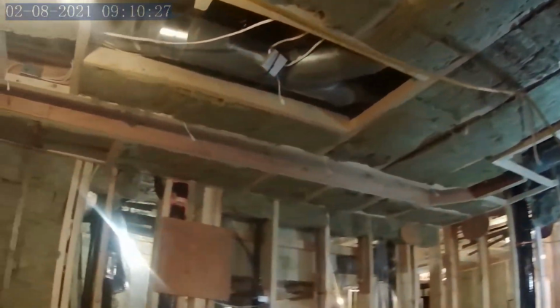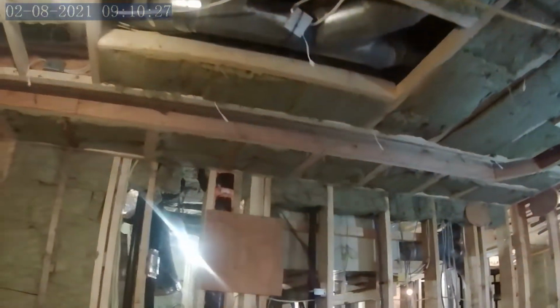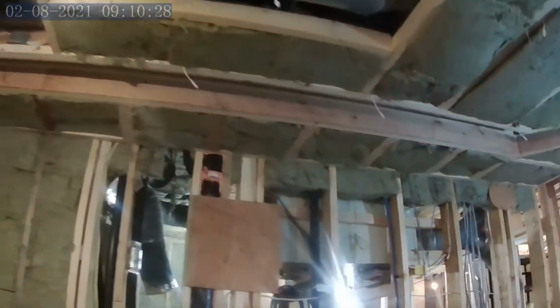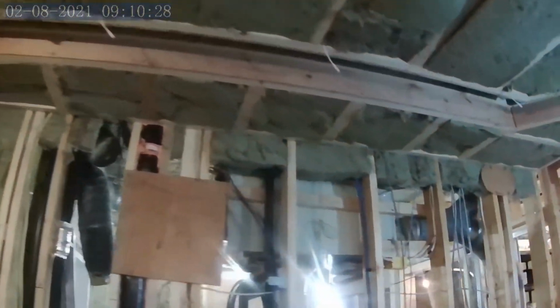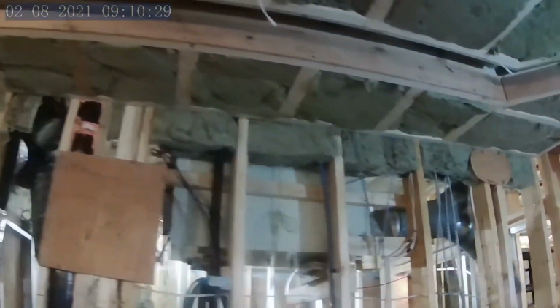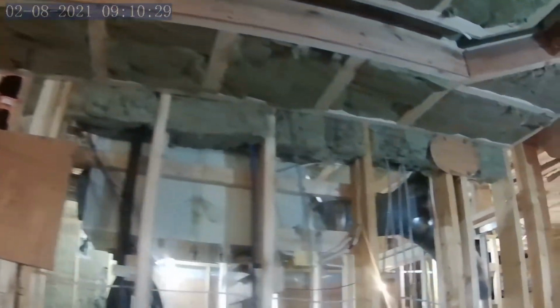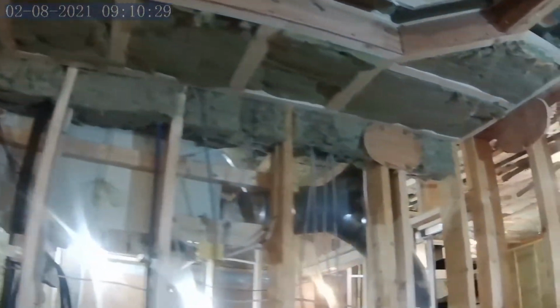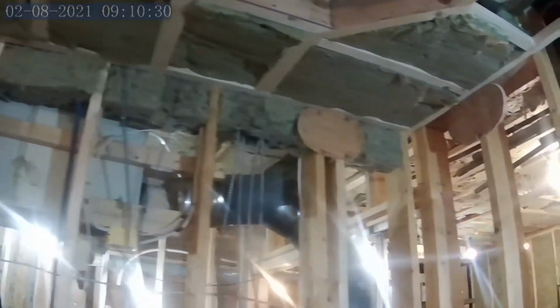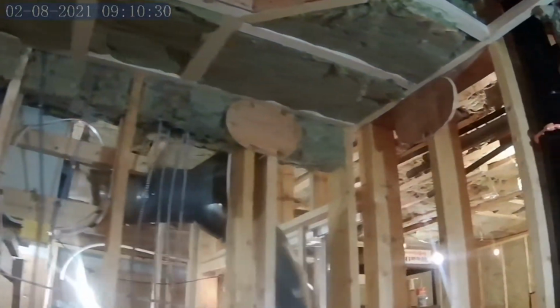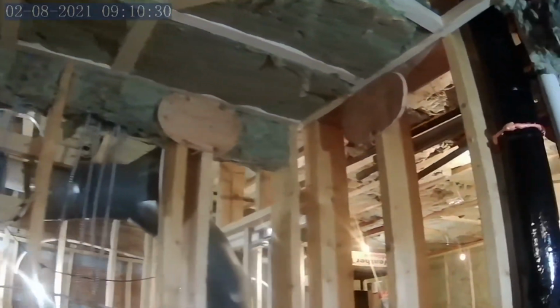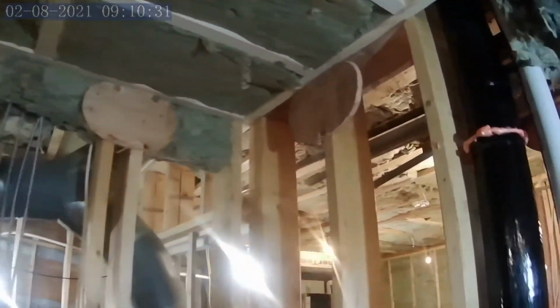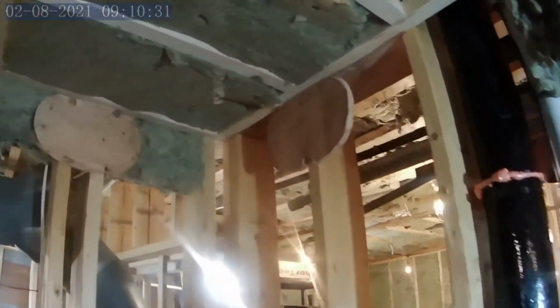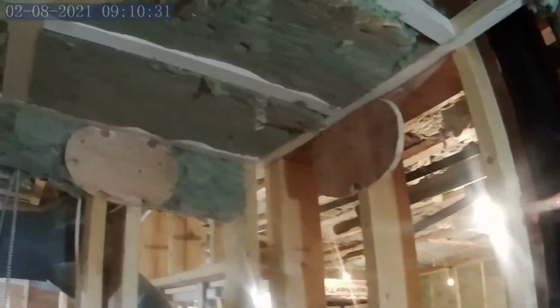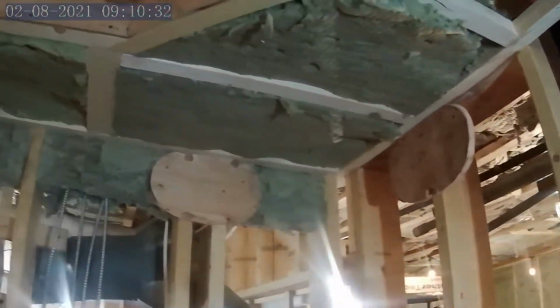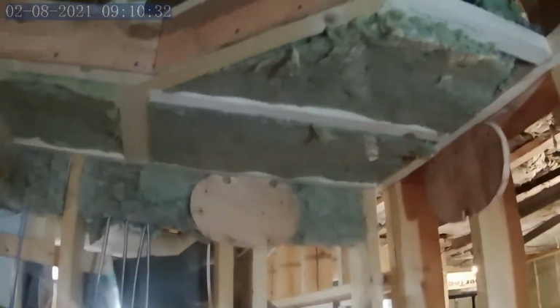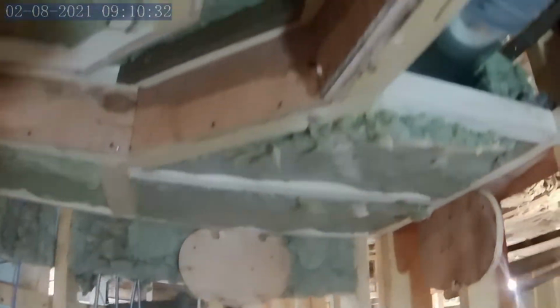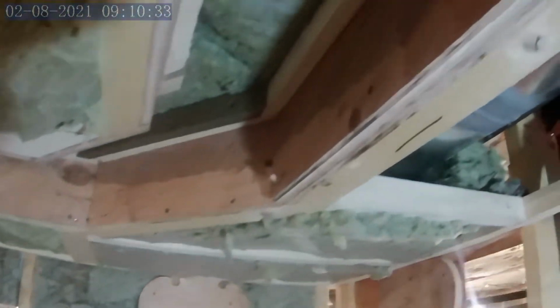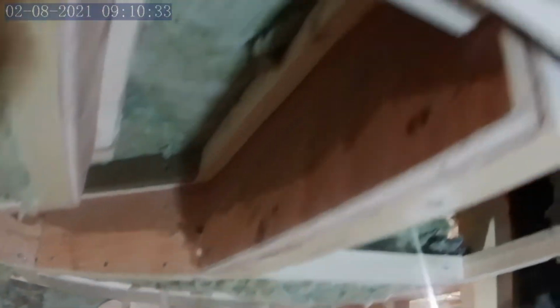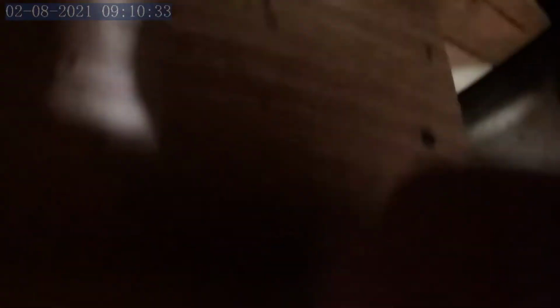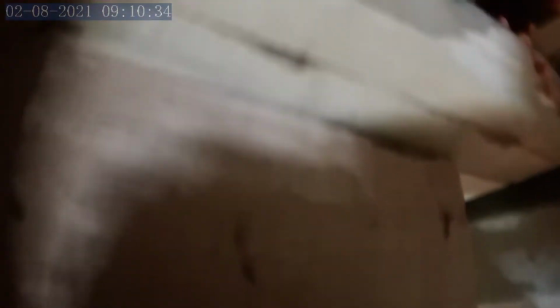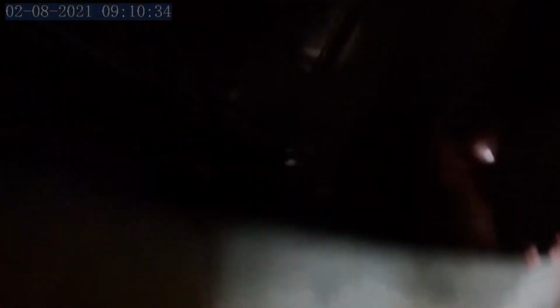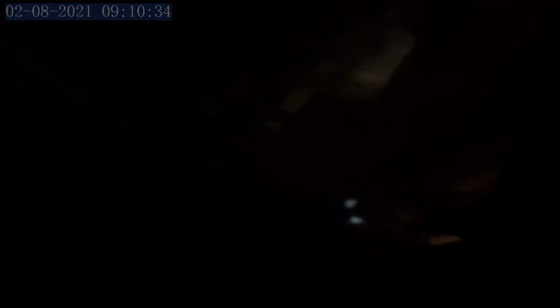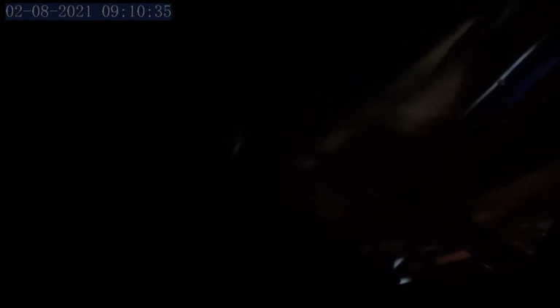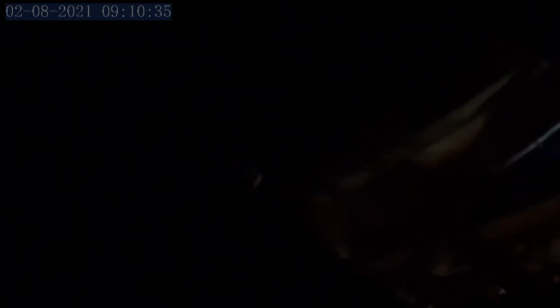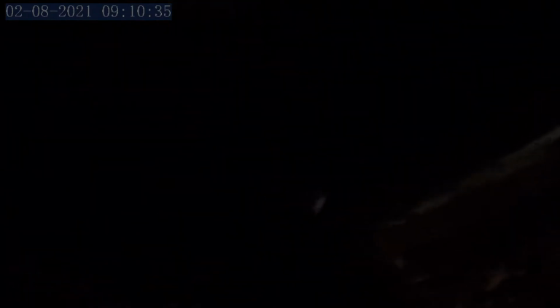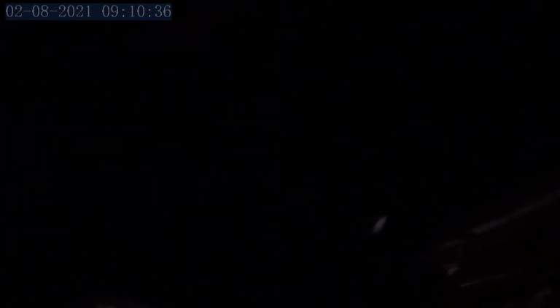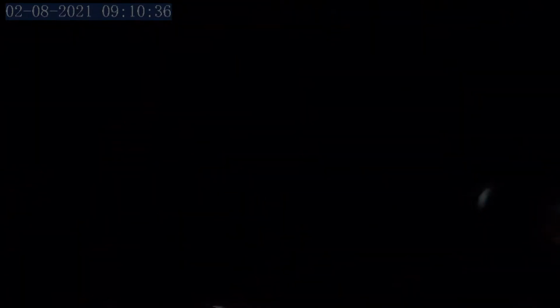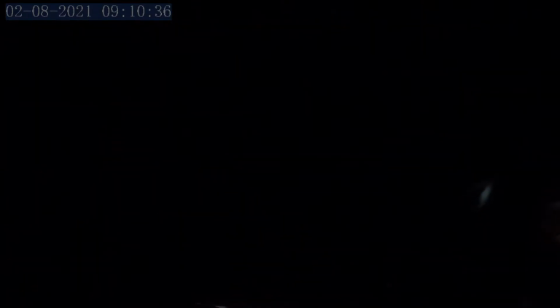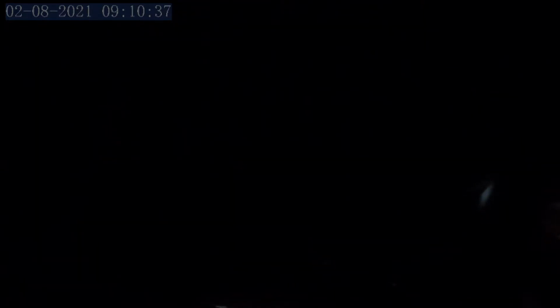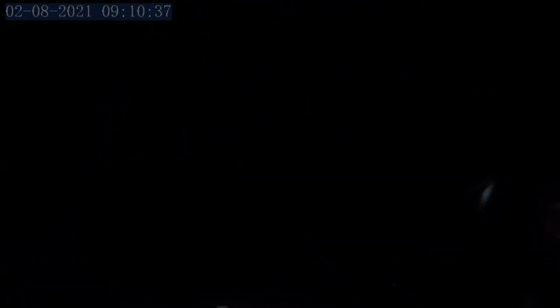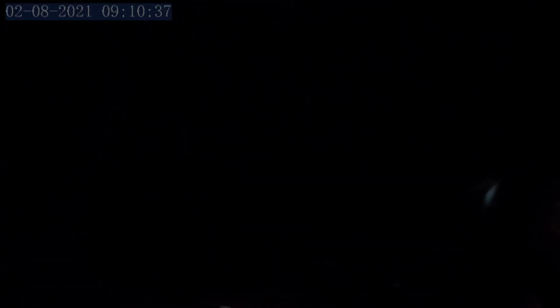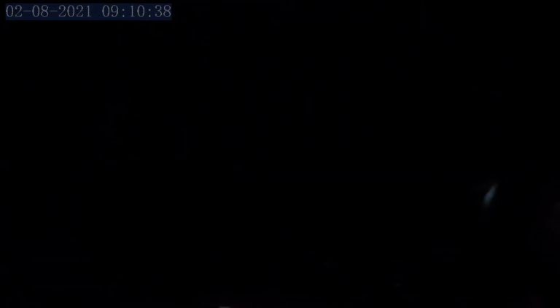If we go above the insulation level, you can see that it's much louder up here.